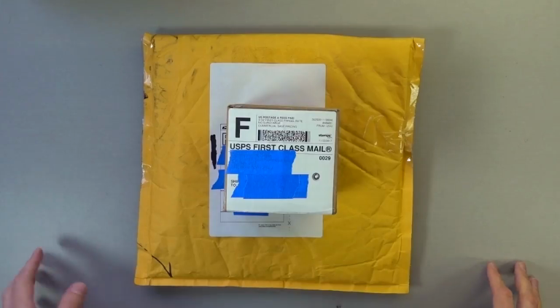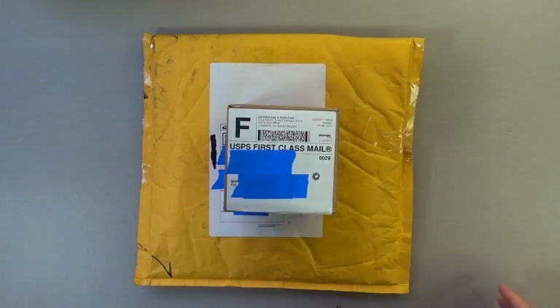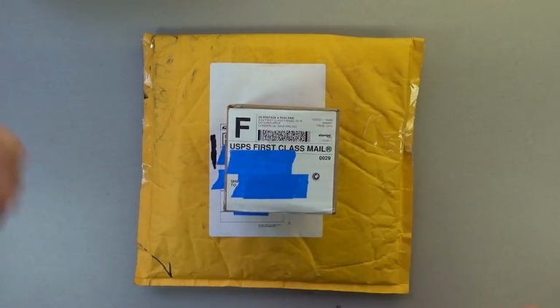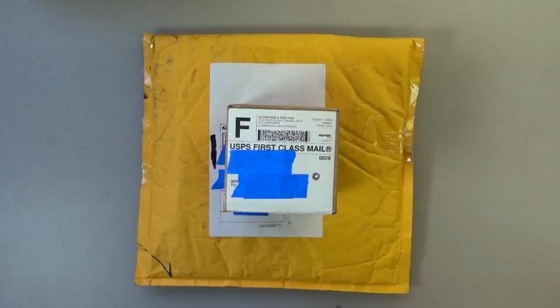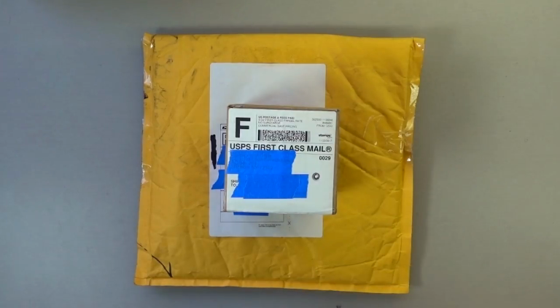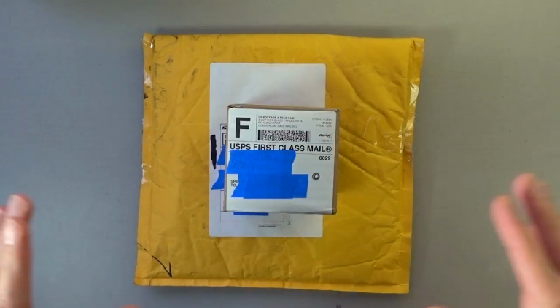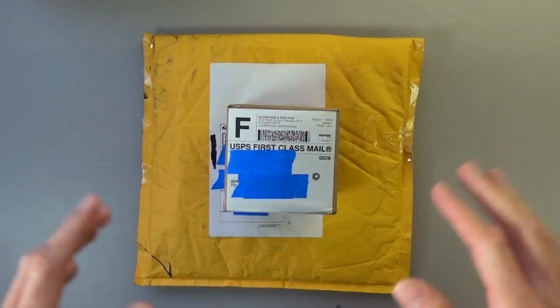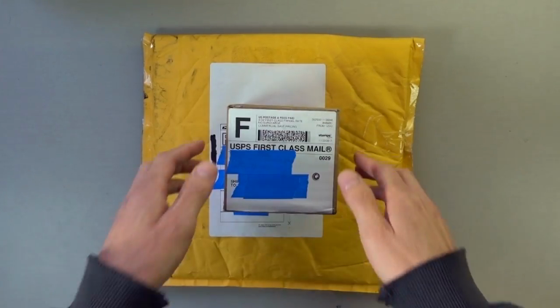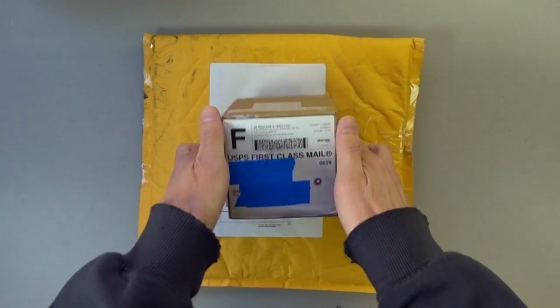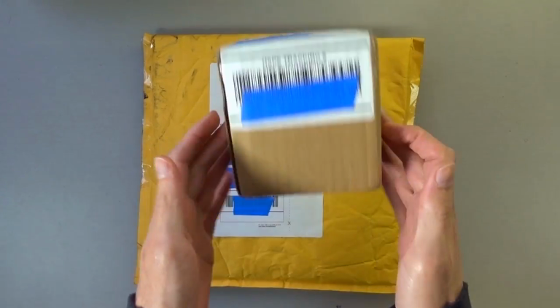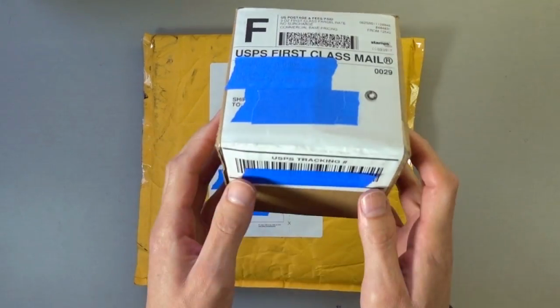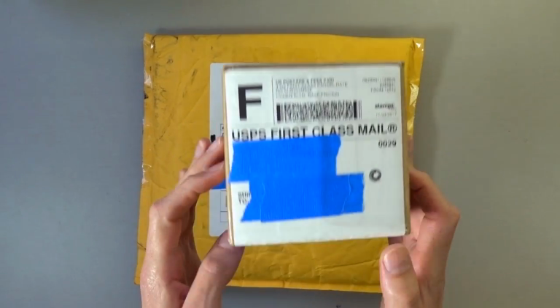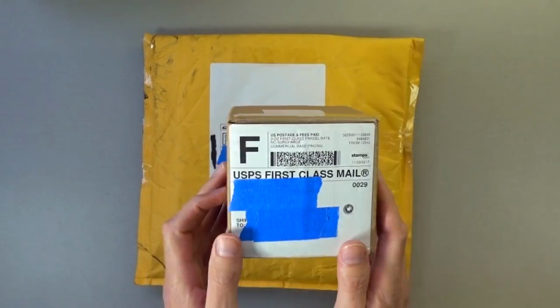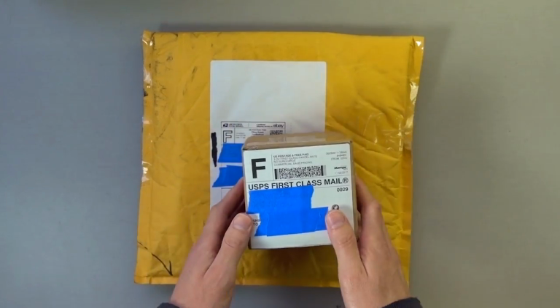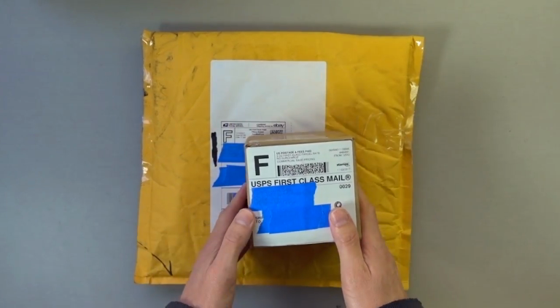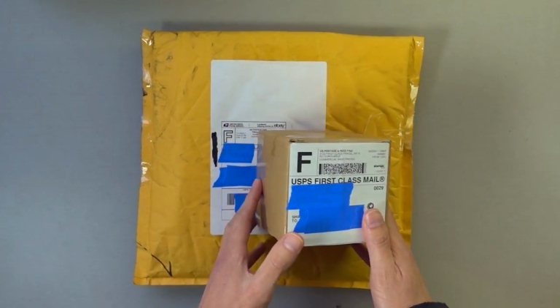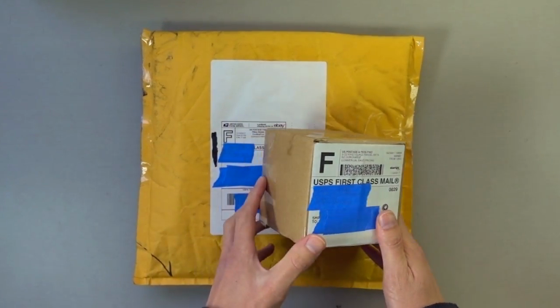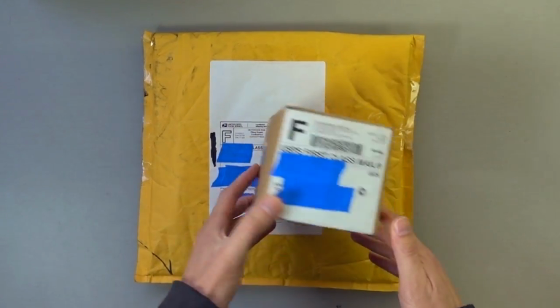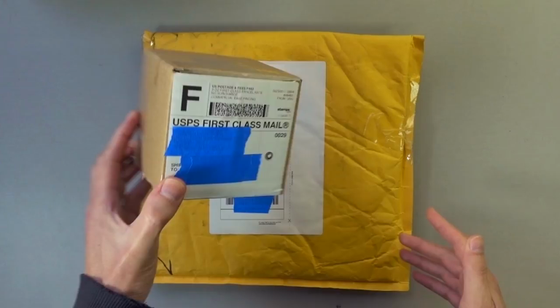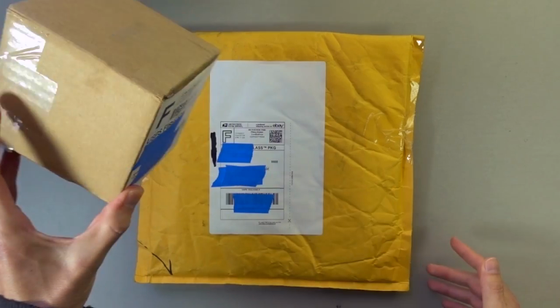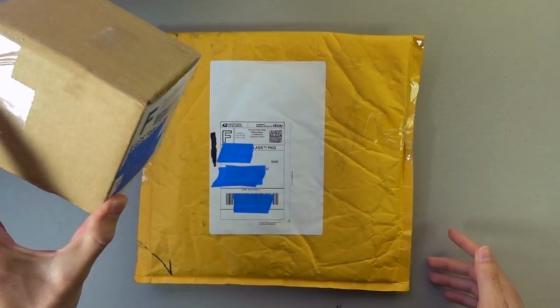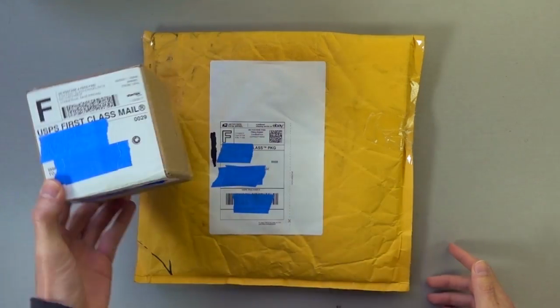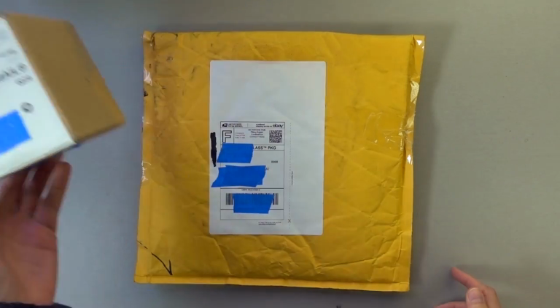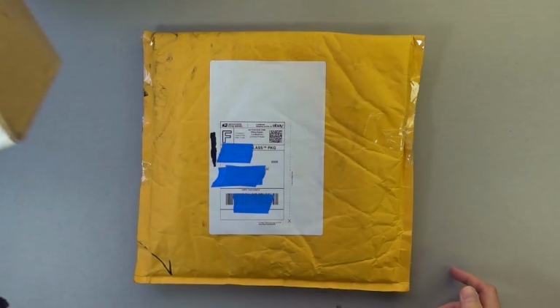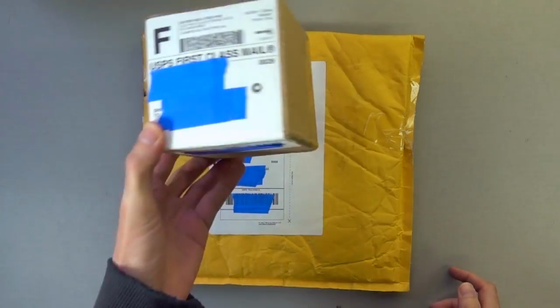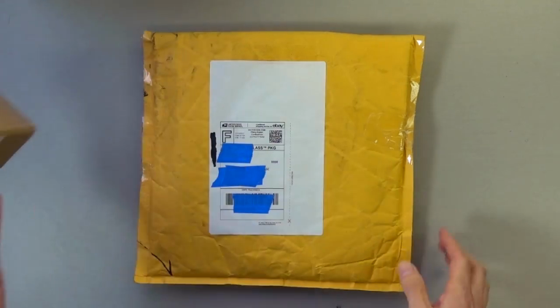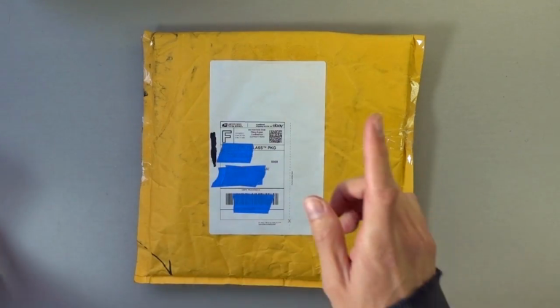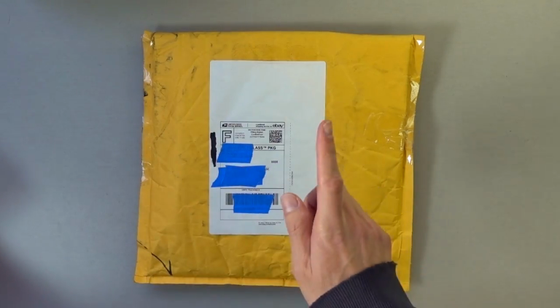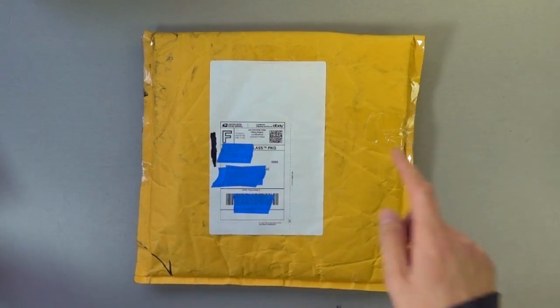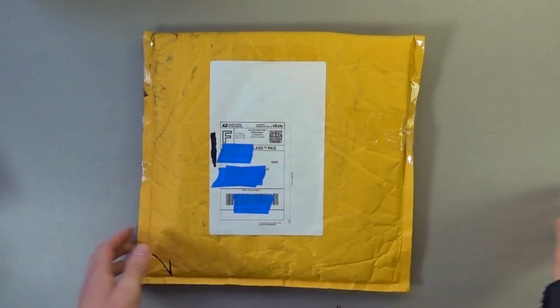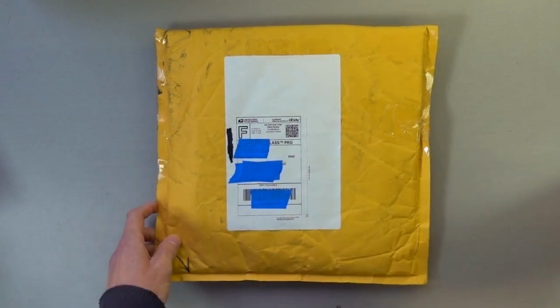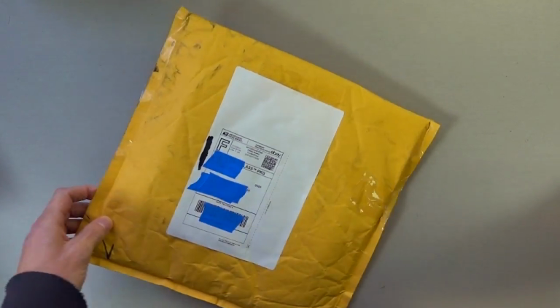What's up Enthusiasts, got a couple packages for you today. I ordered some things and I wanted to go through them with you guys. So let's go ahead and start with this one first.